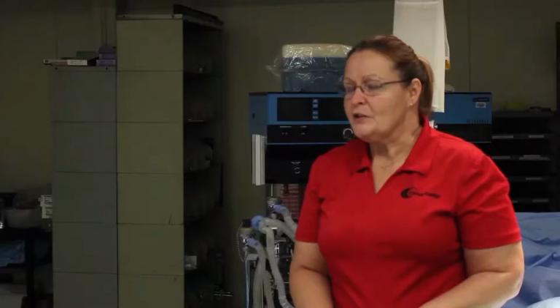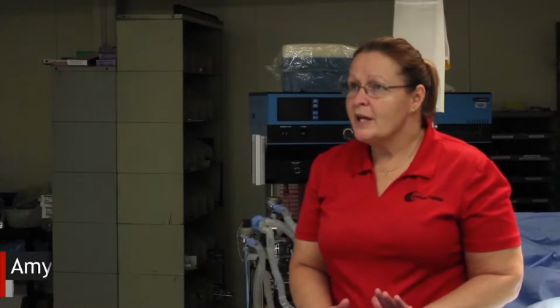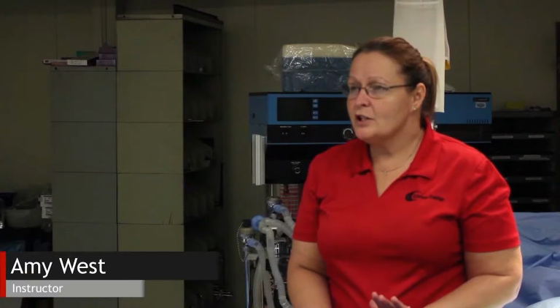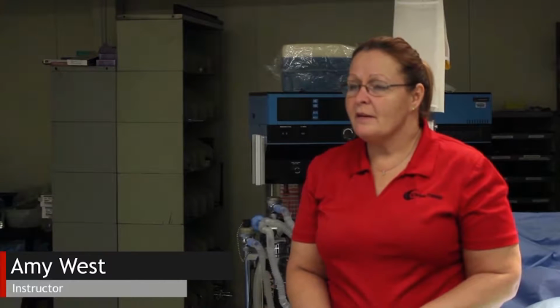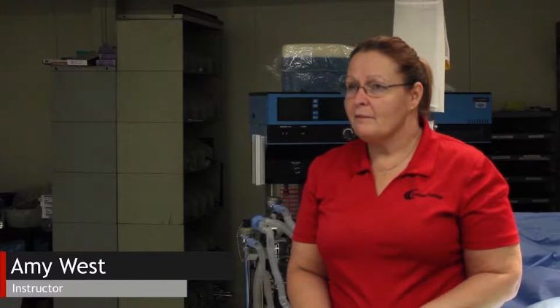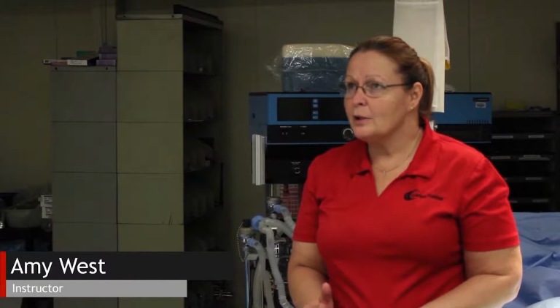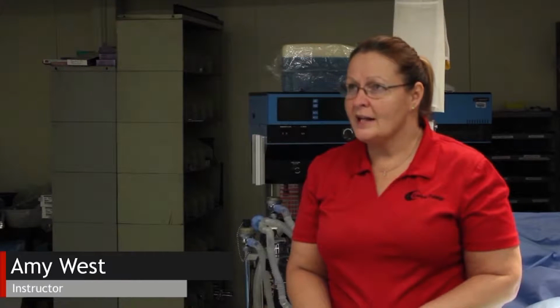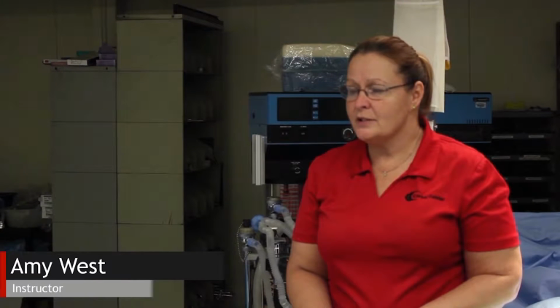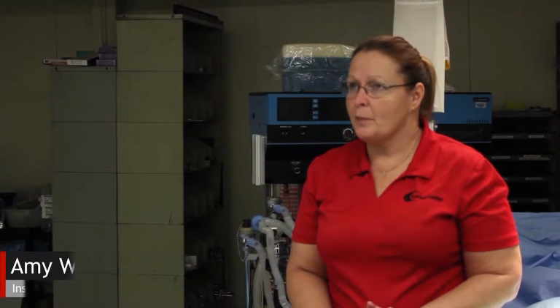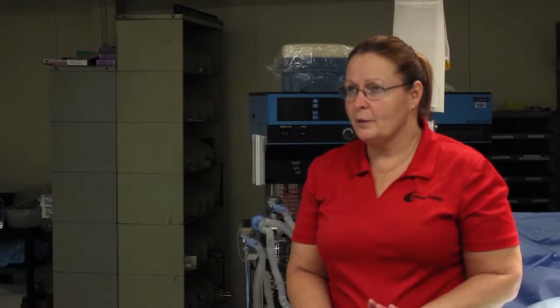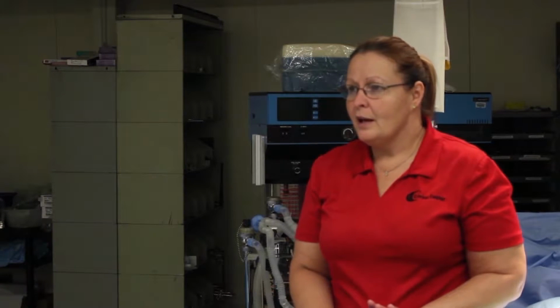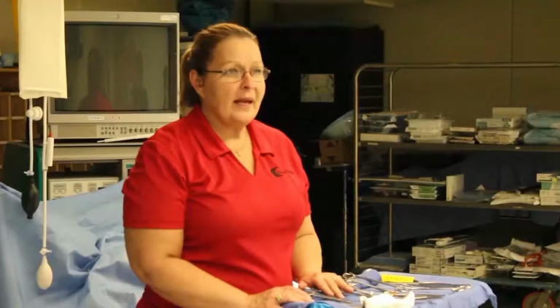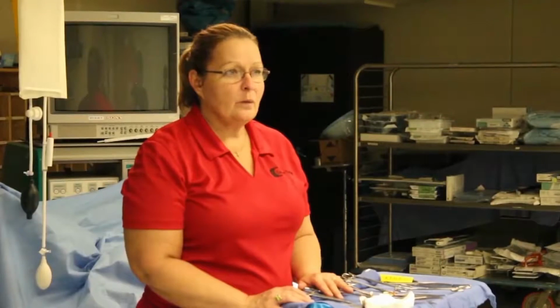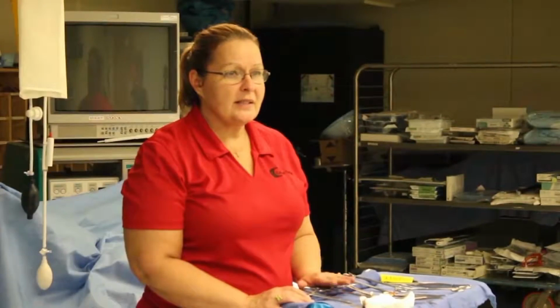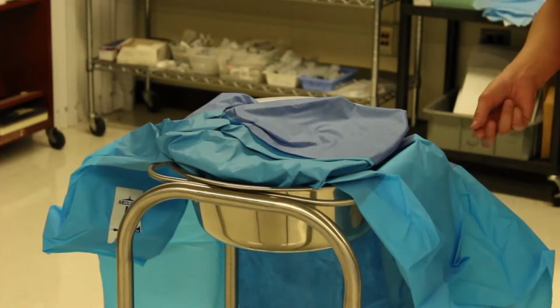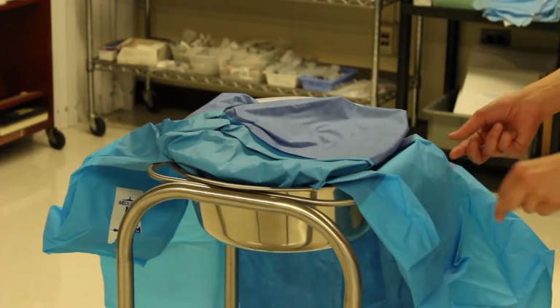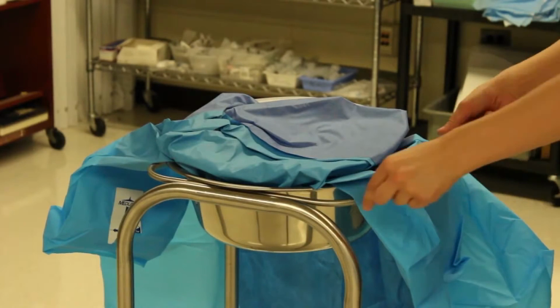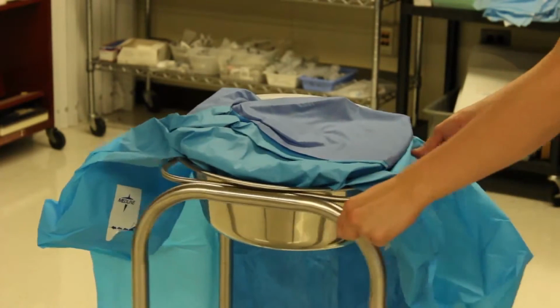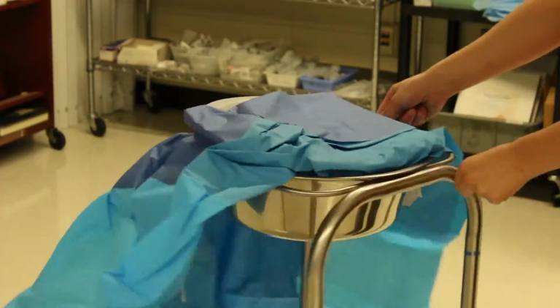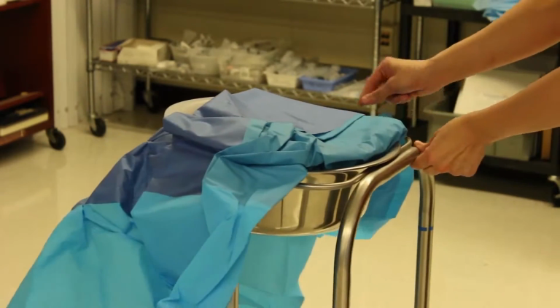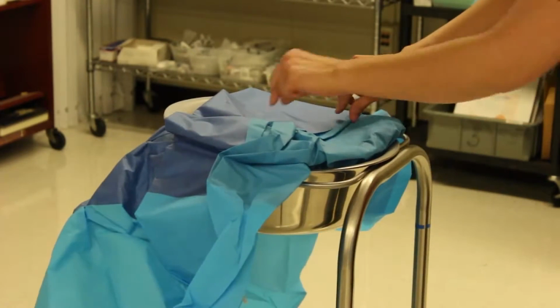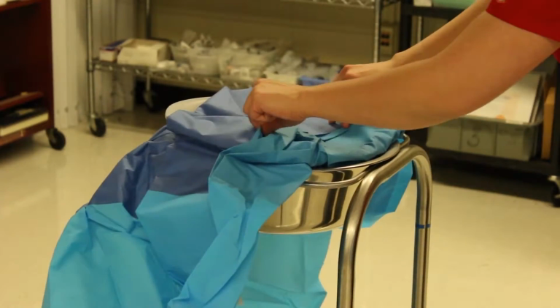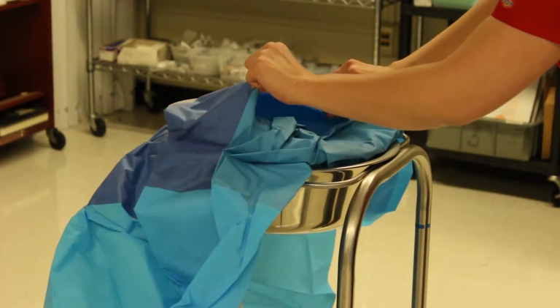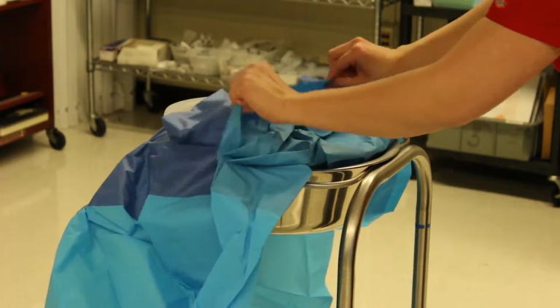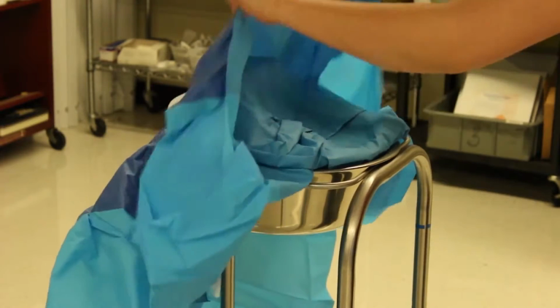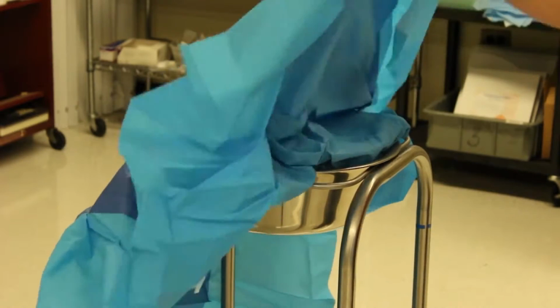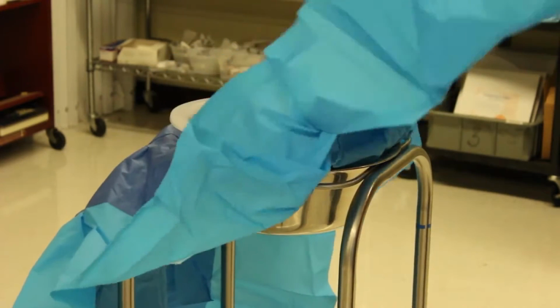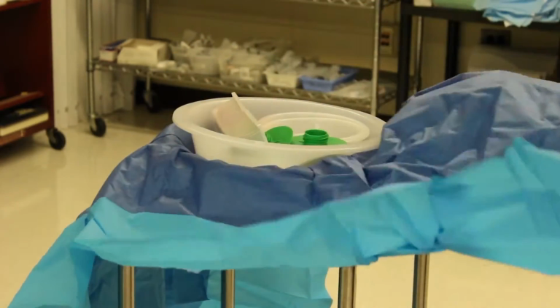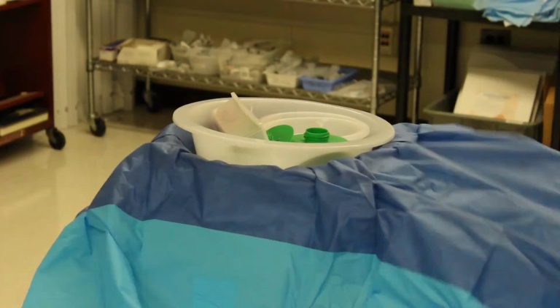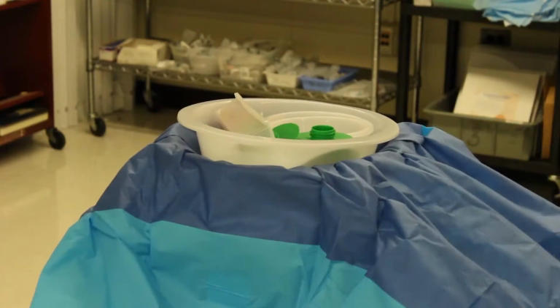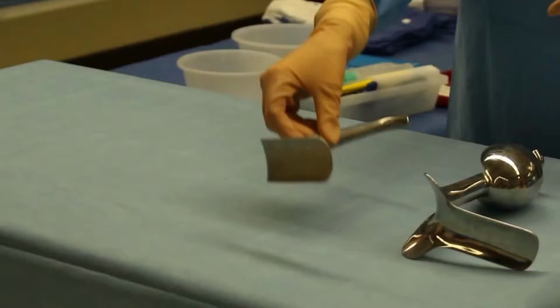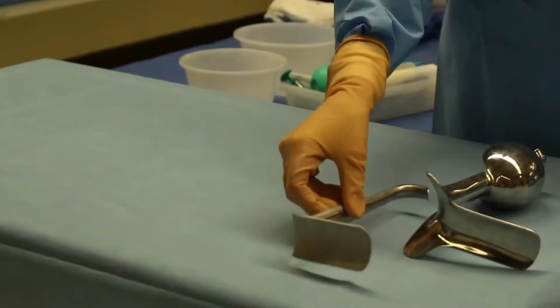The surgical technologist is a valuable asset in the operating room. They are the ones that set up the sterile field, maintain the sterile field during the surgery, and pass the instruments to the surgeon during the surgery.